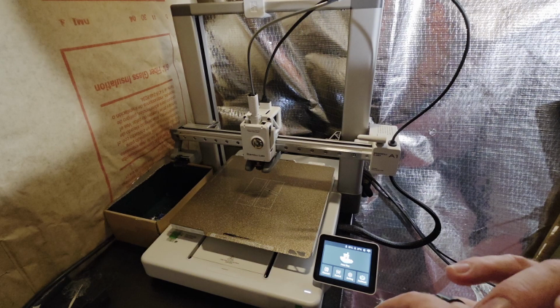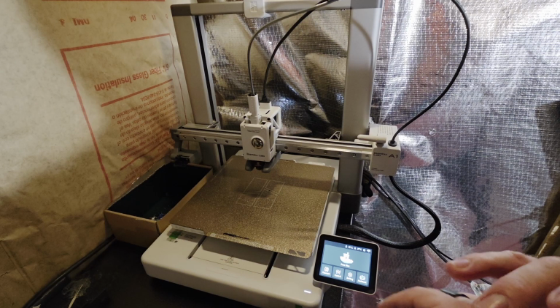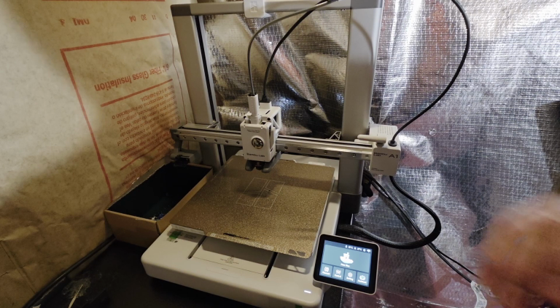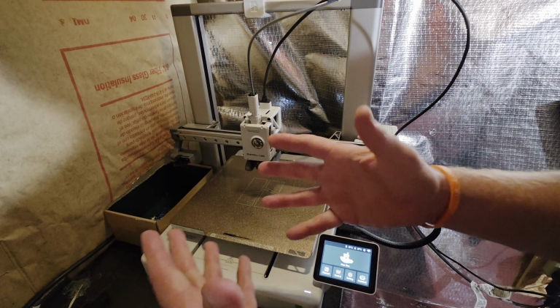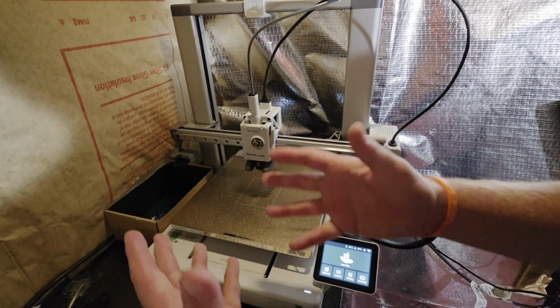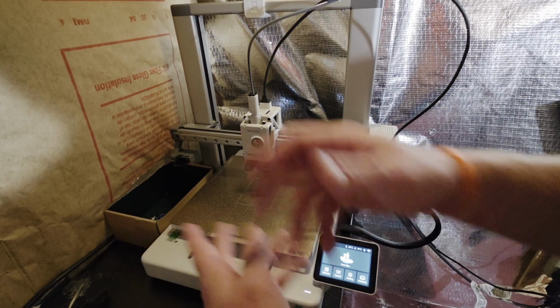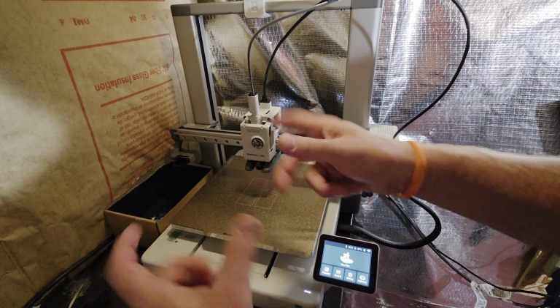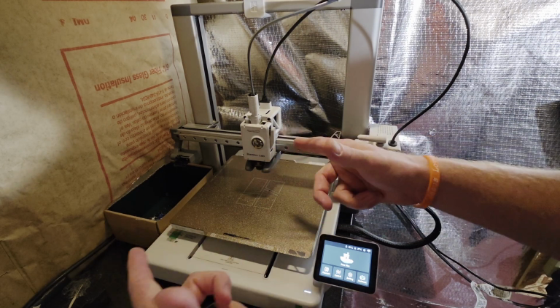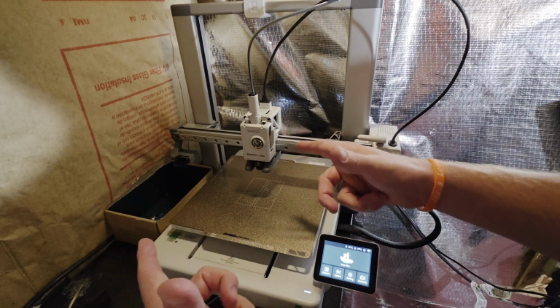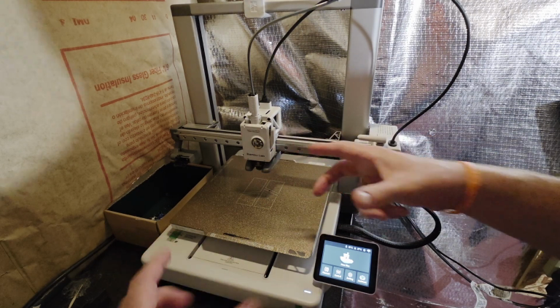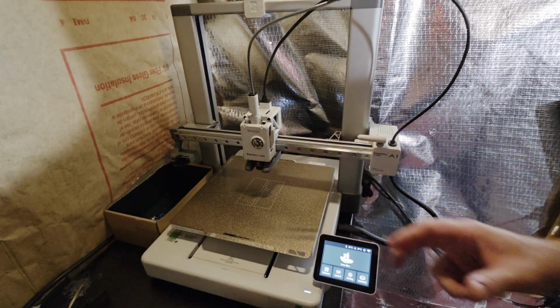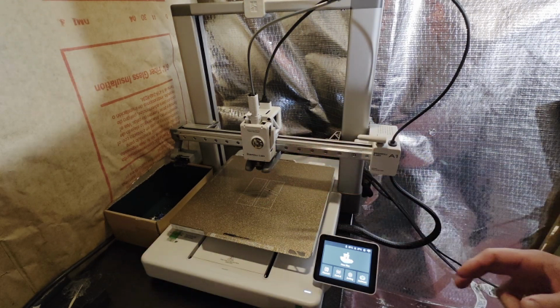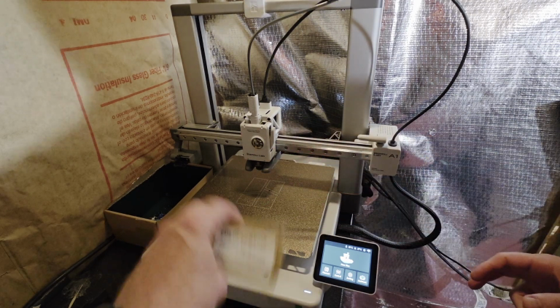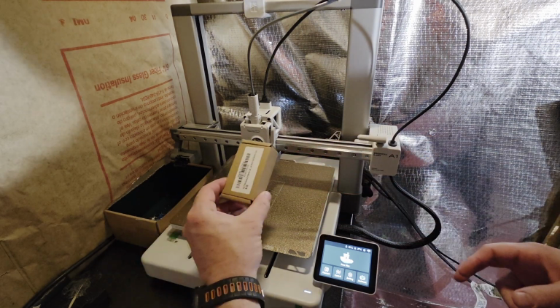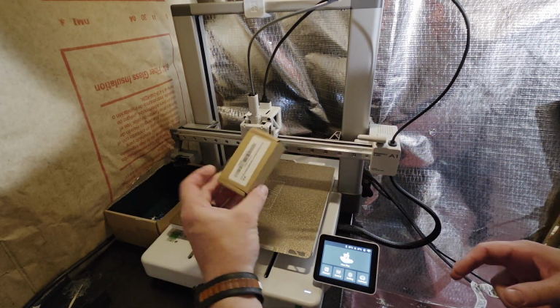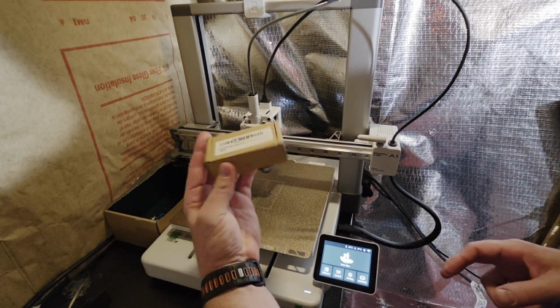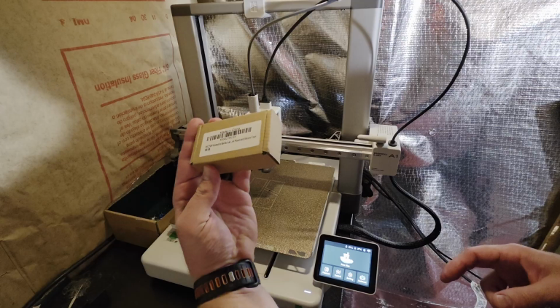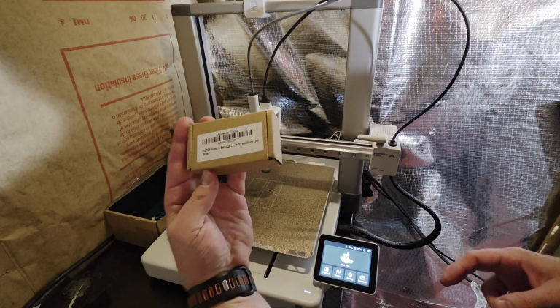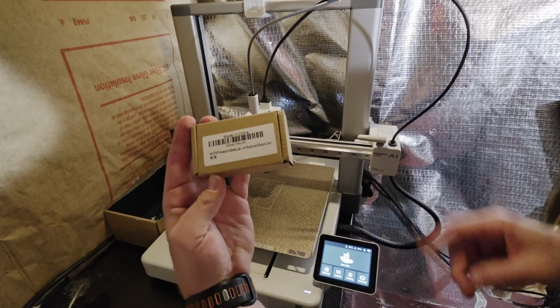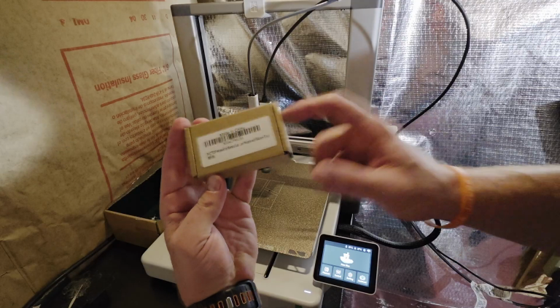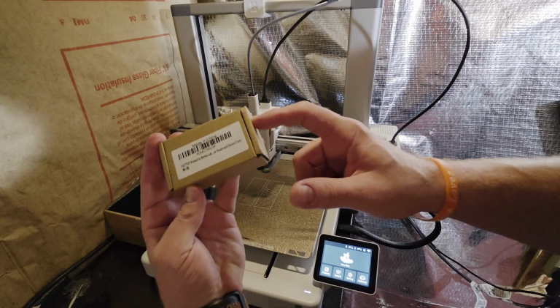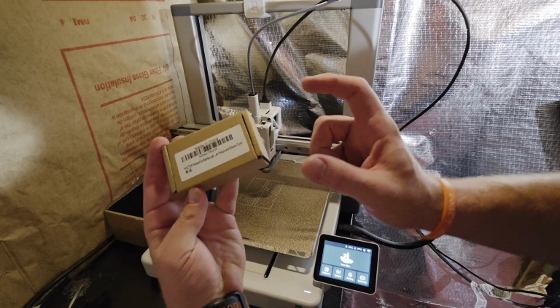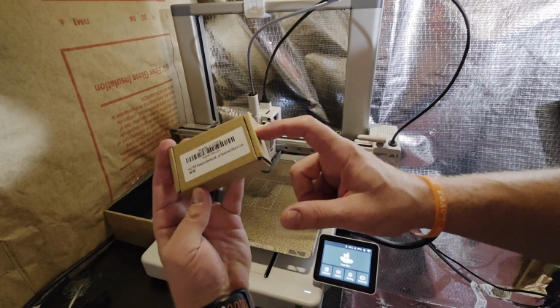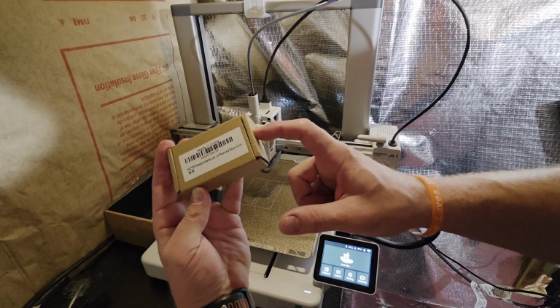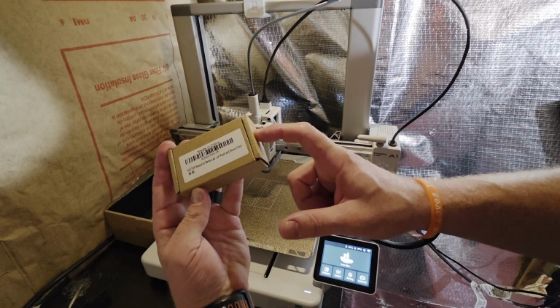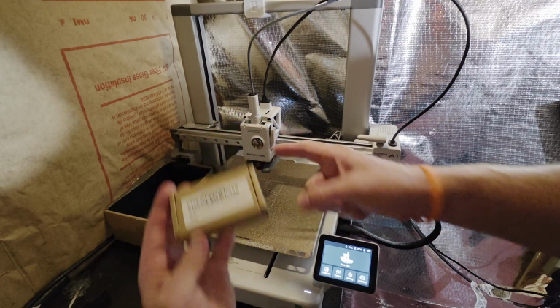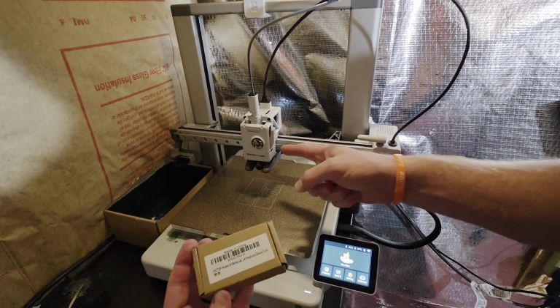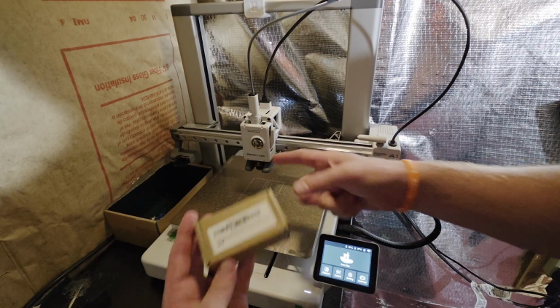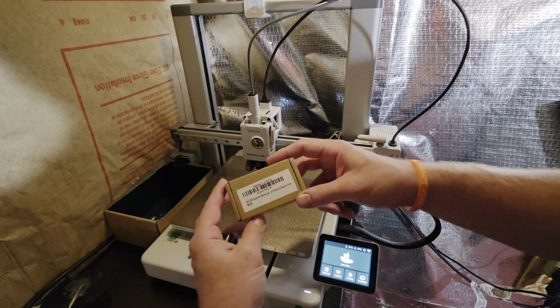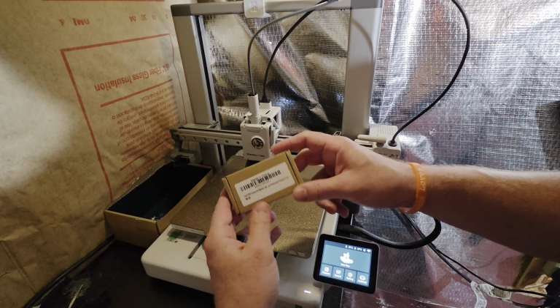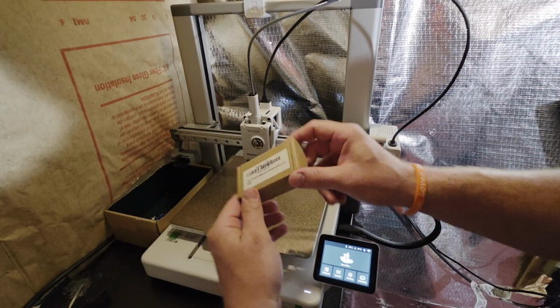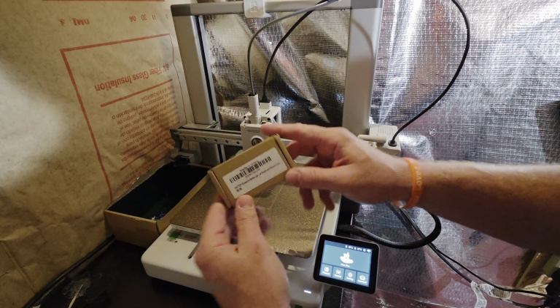What's up everybody. Today I'm going to be going over how to swap out a printhead on the Bamboo A1 printer. I've got a hardened printhead that will allow me to print out things like carbon fiber and abrasive filaments.